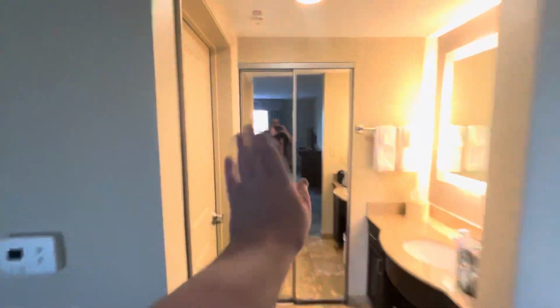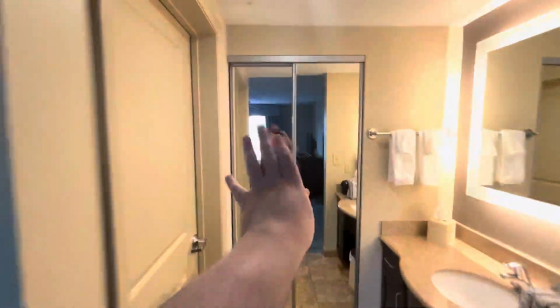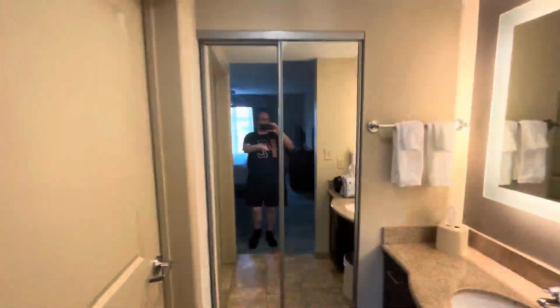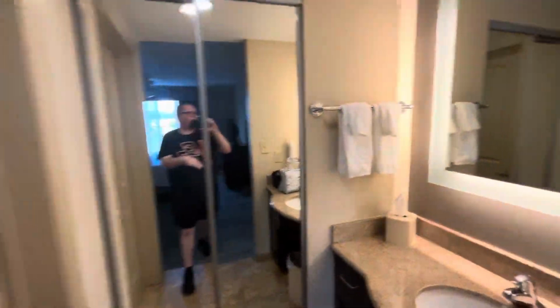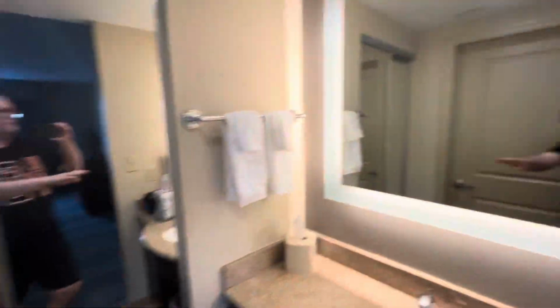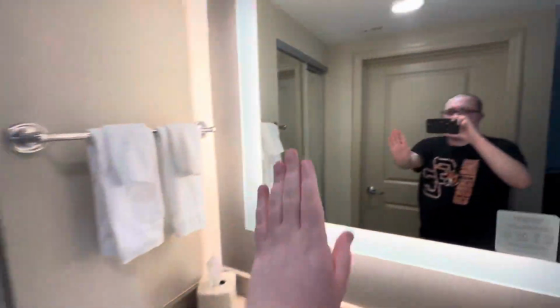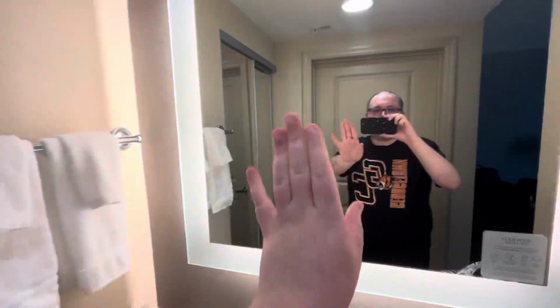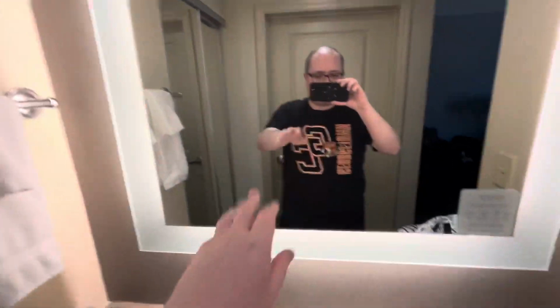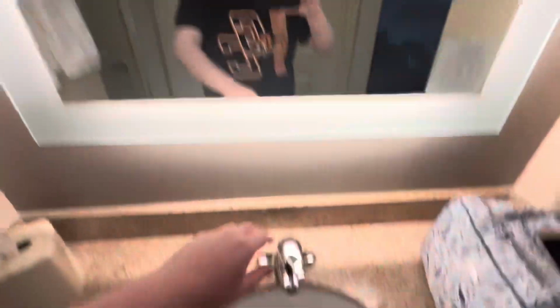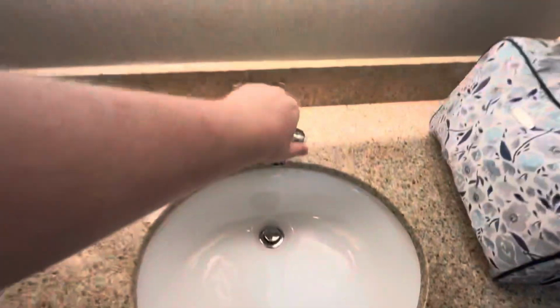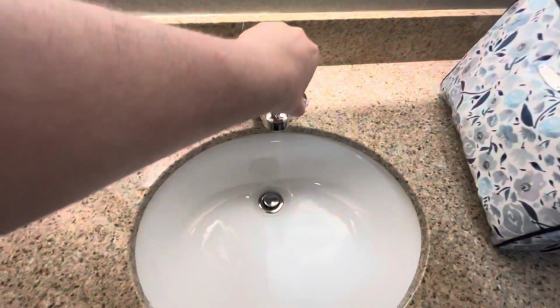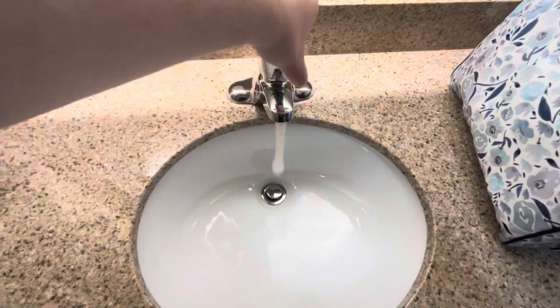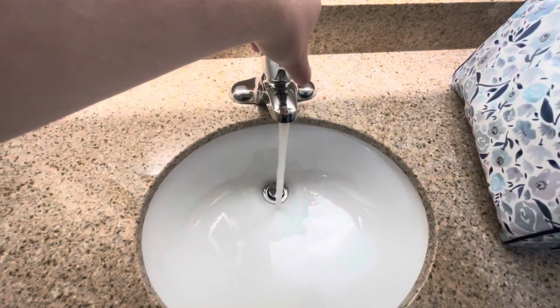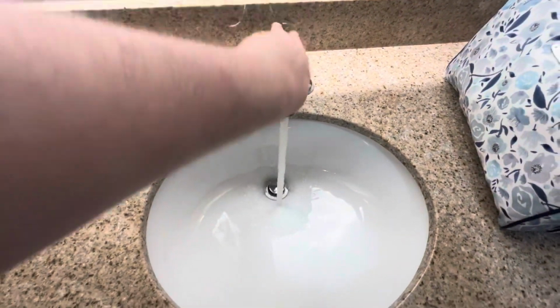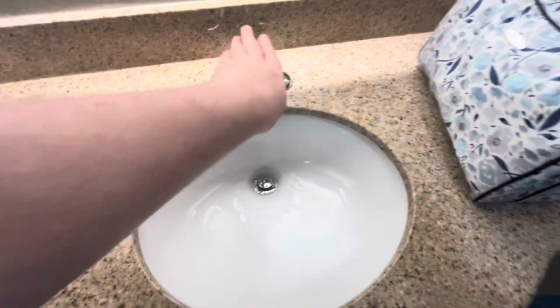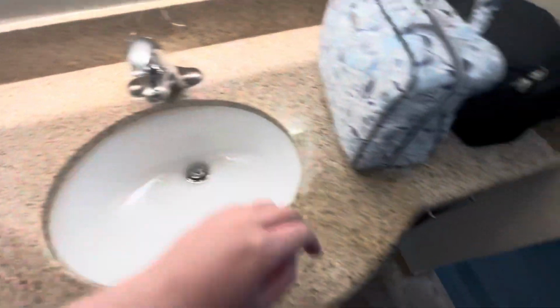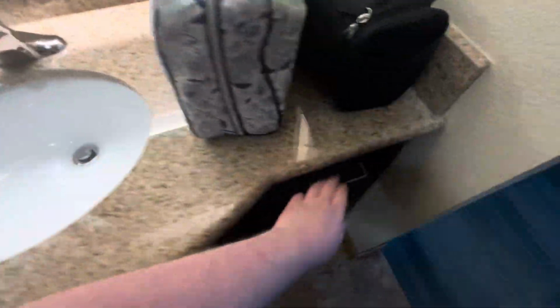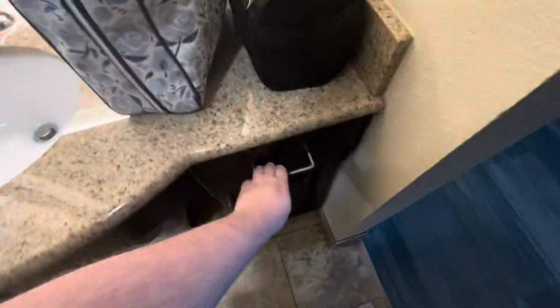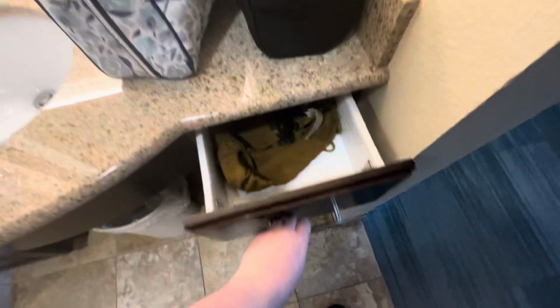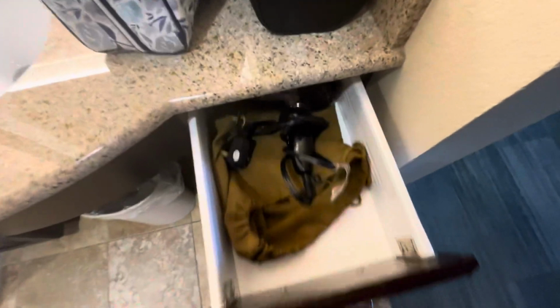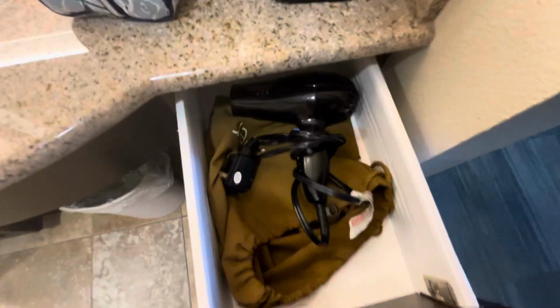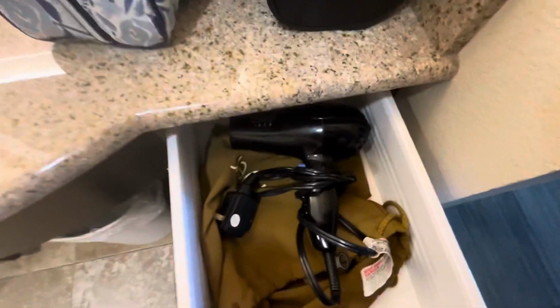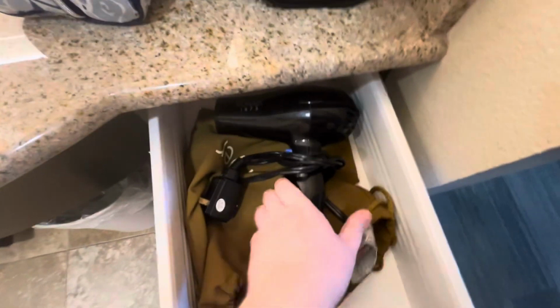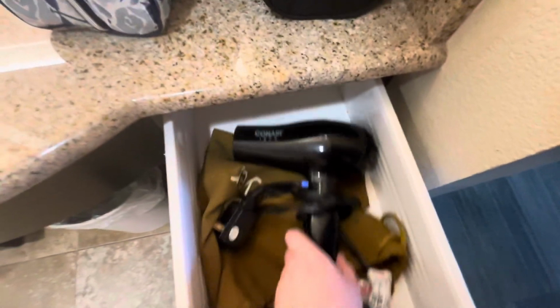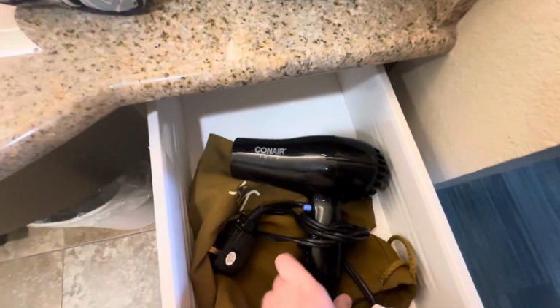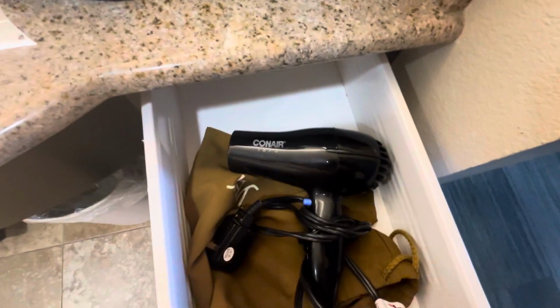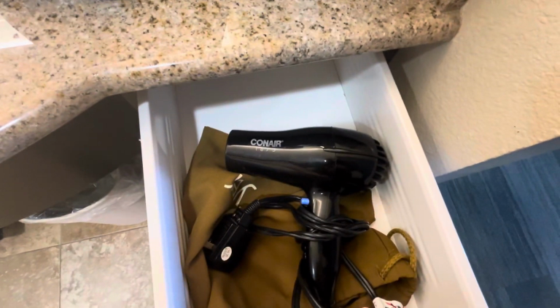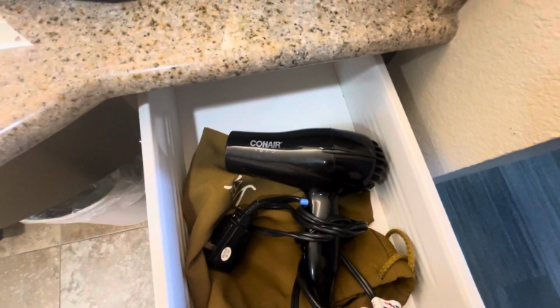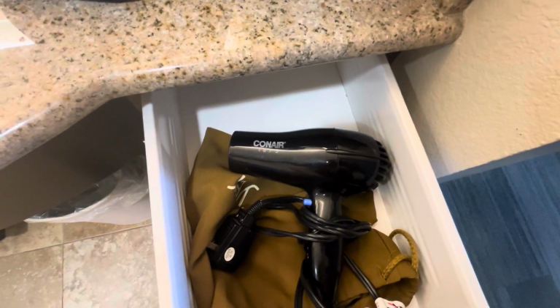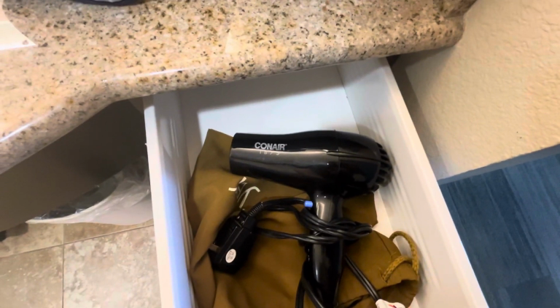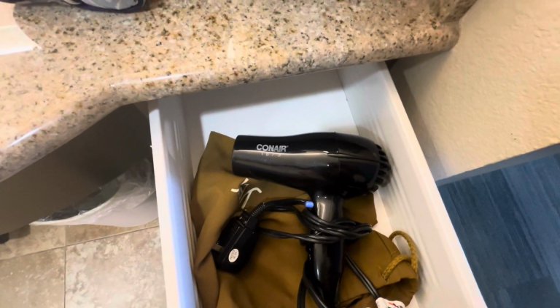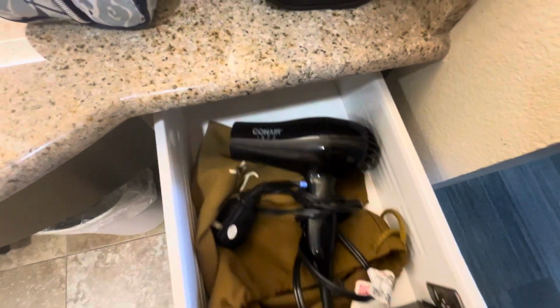Hello, Logan. There's a sink and a Conair 1875 hair dryer in there.